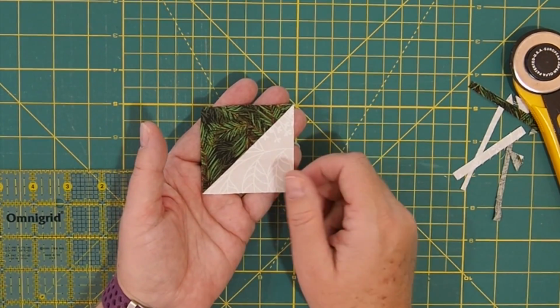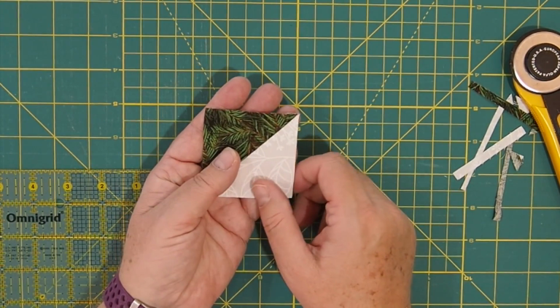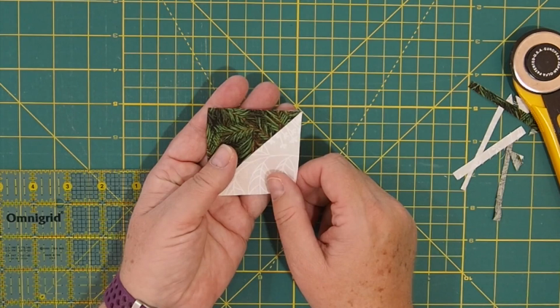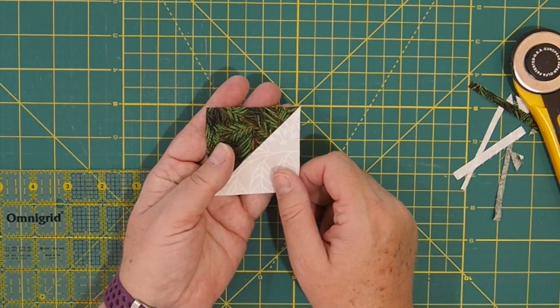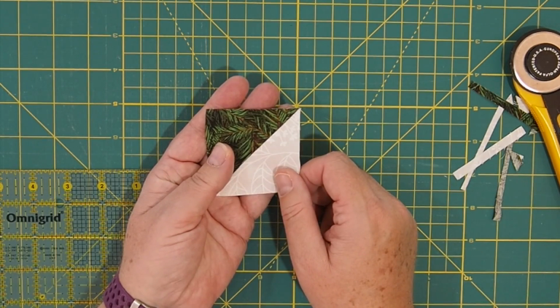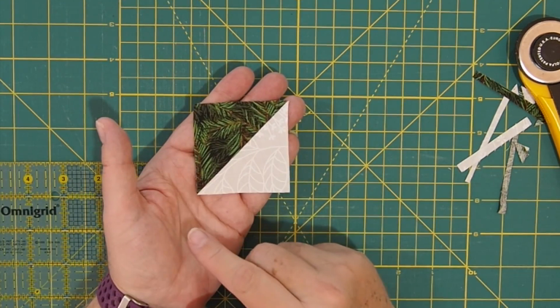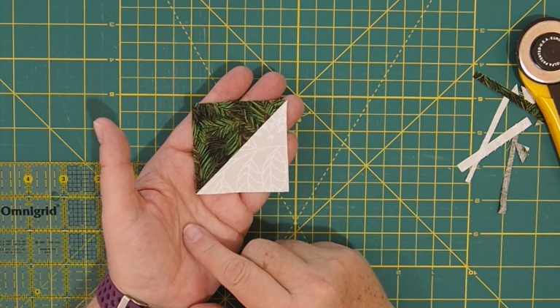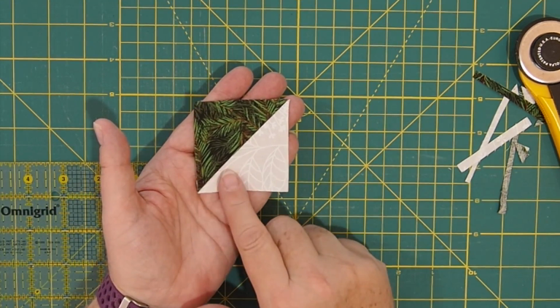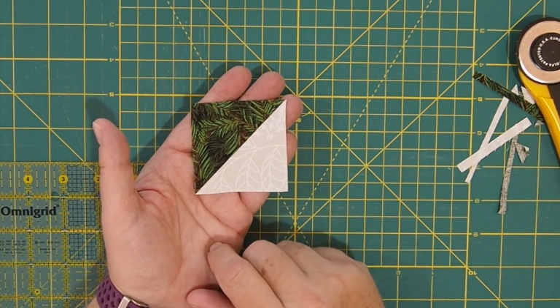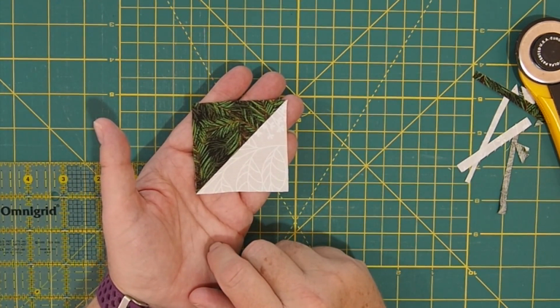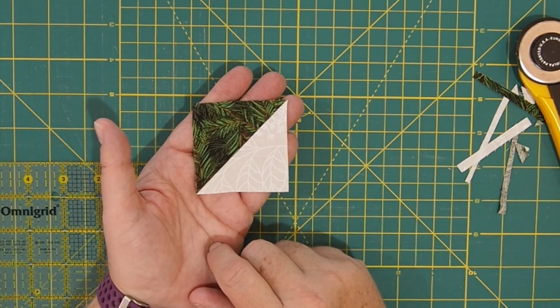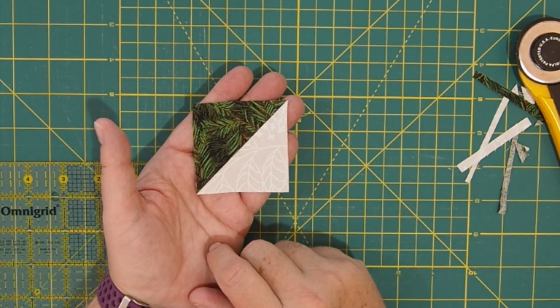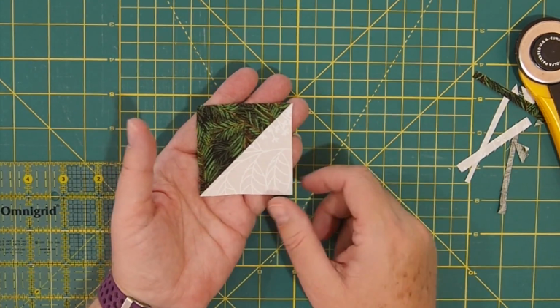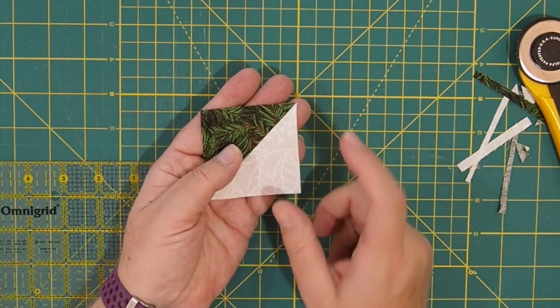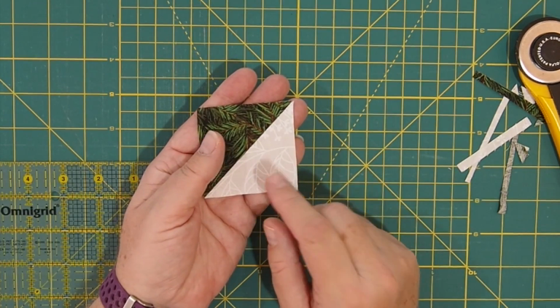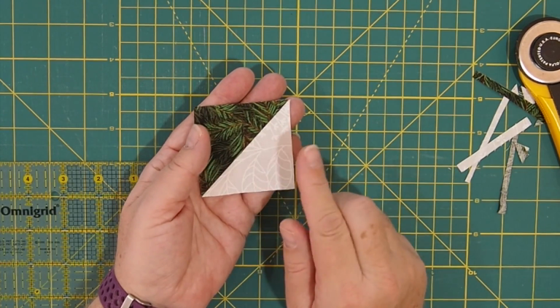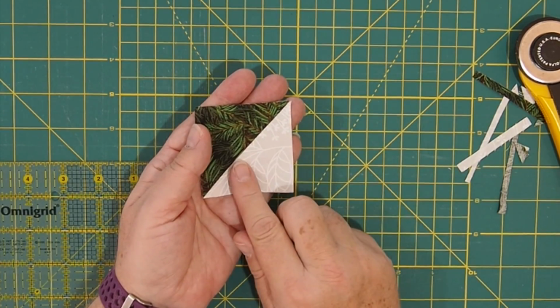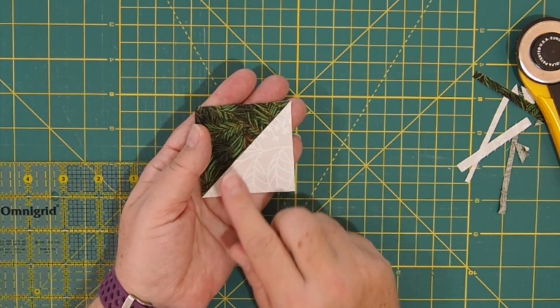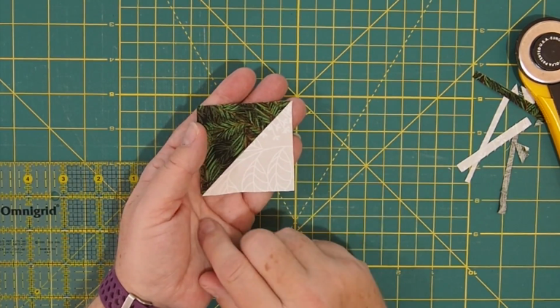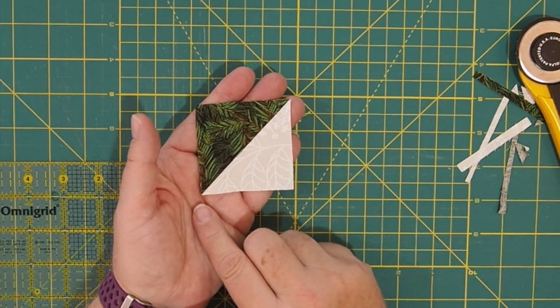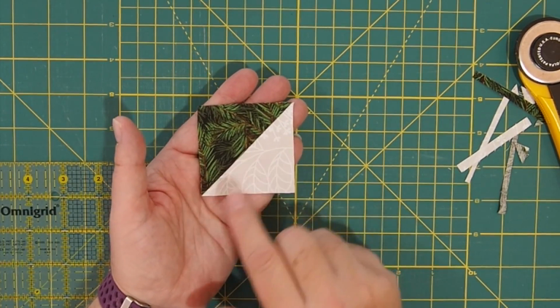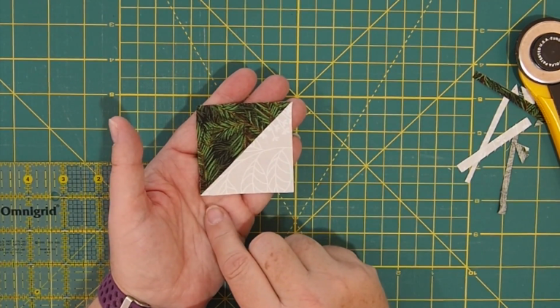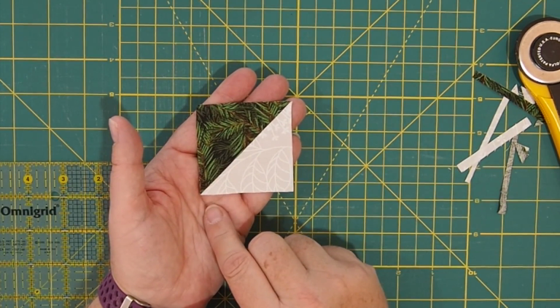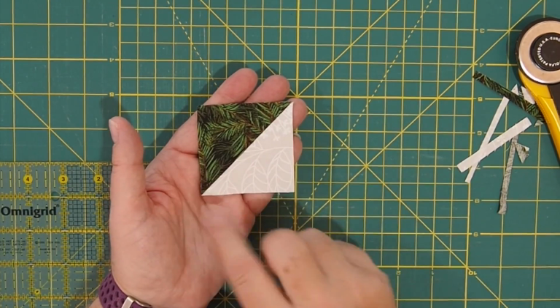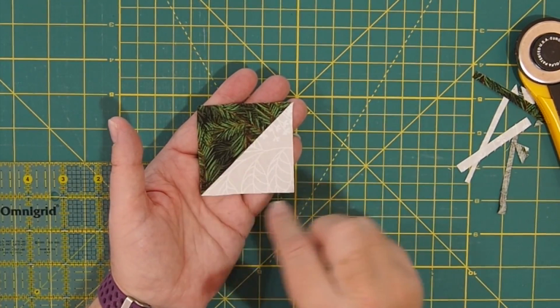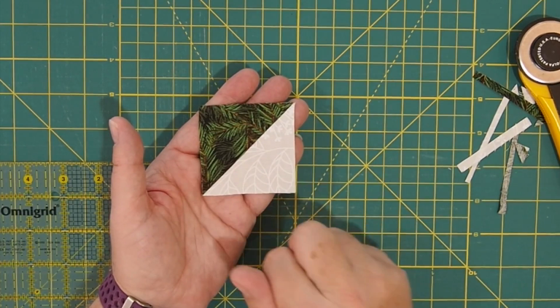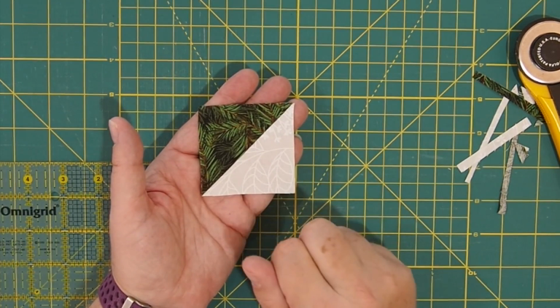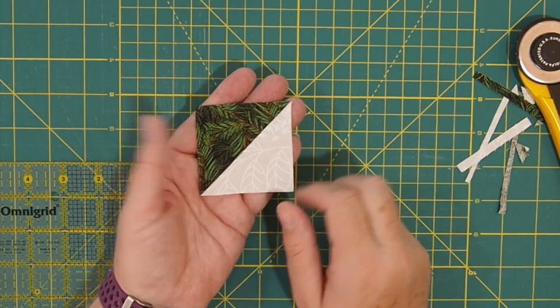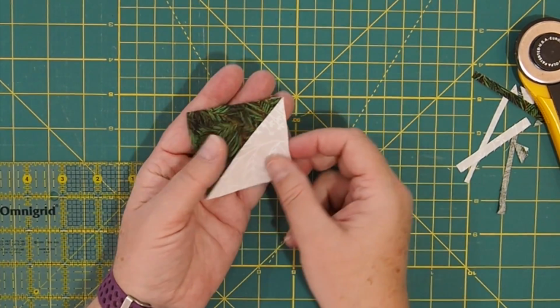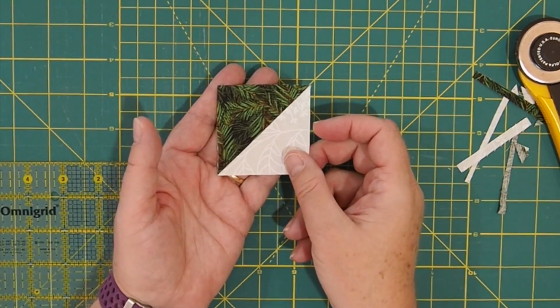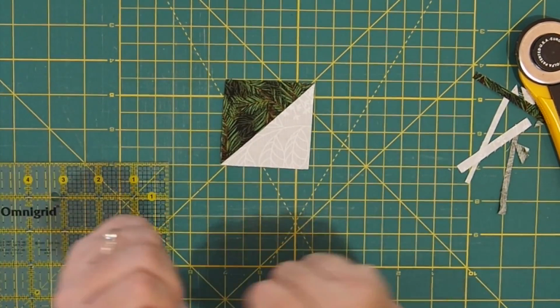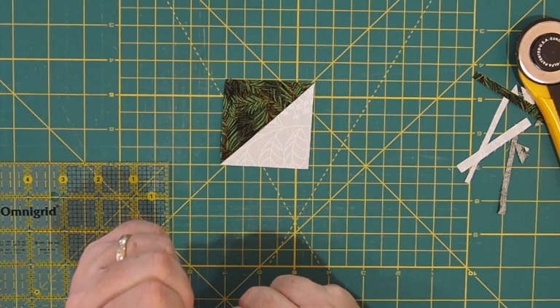When you're done, you should have 68 half square triangles total. The majority of them will be red and white, but then you'll have some green ones for the wreath. Okay, so that's how you do the half square triangle. The next thing I'm going to do is the hourglass unit.